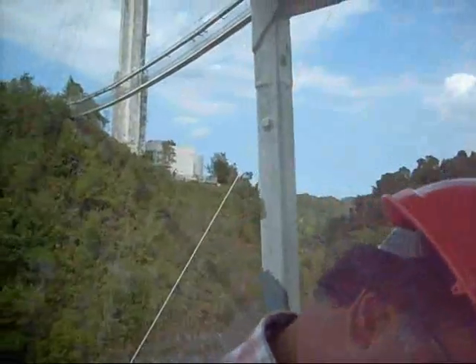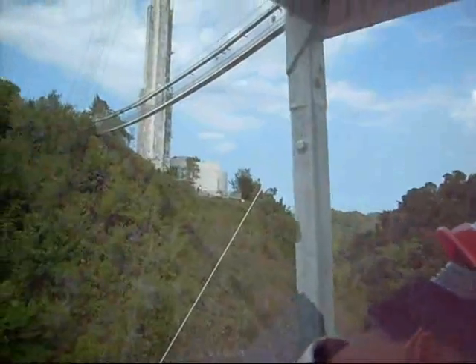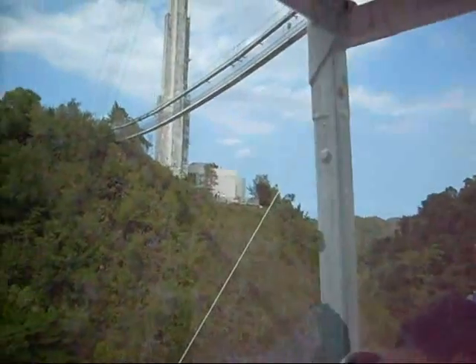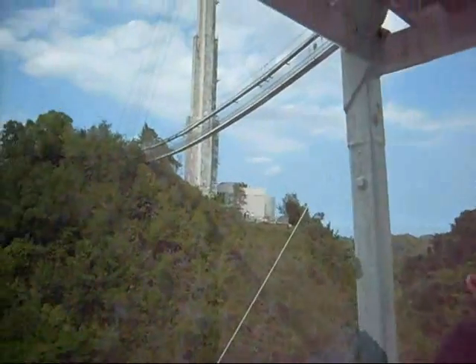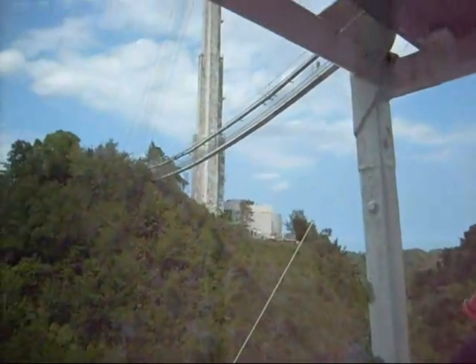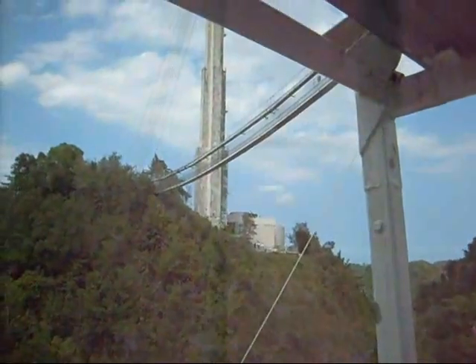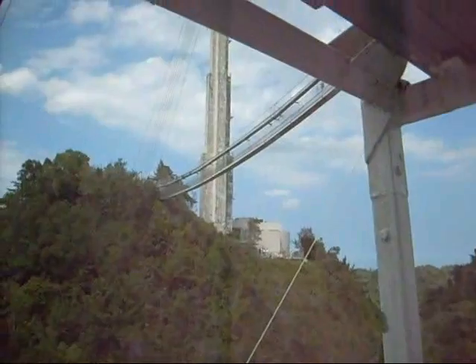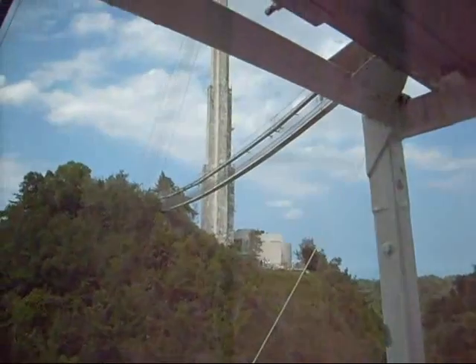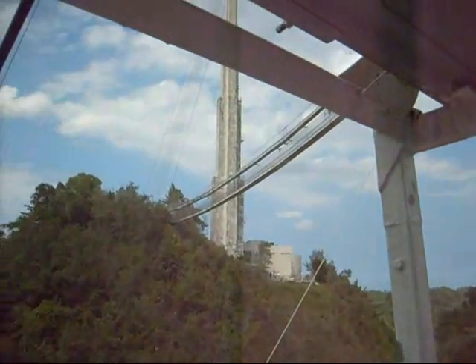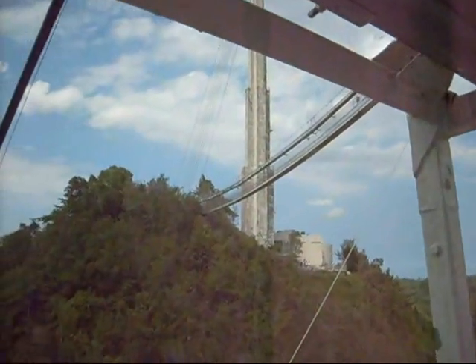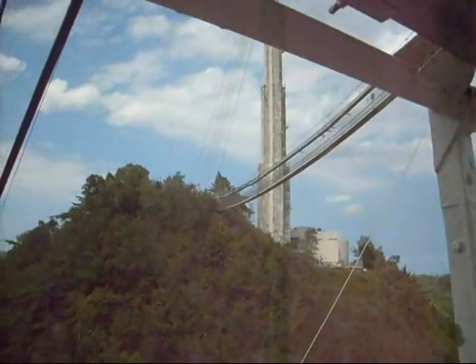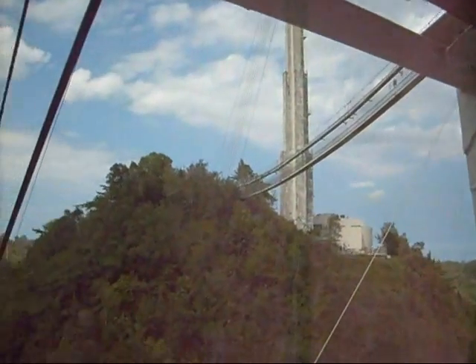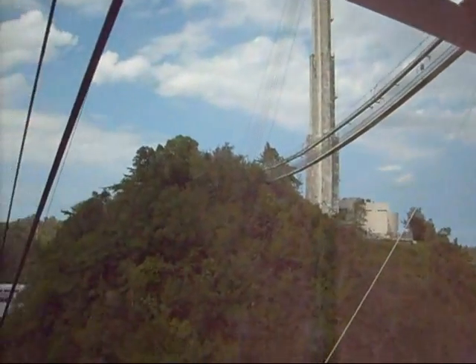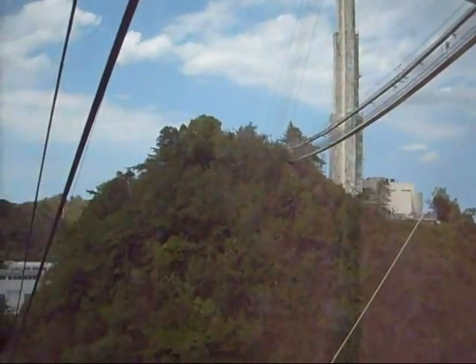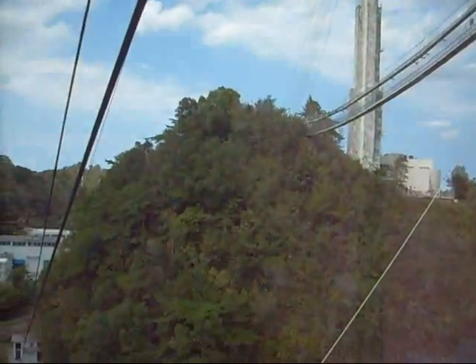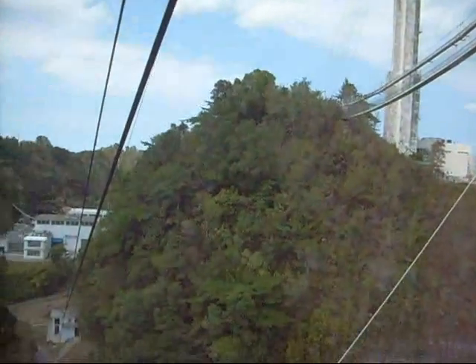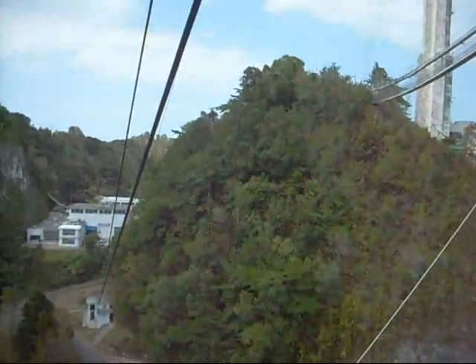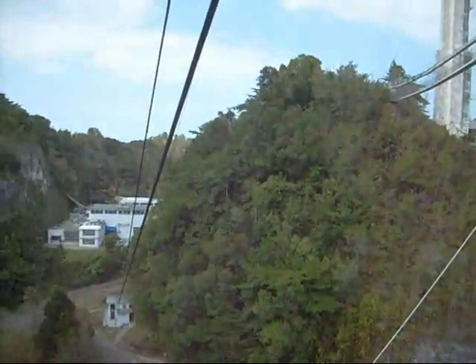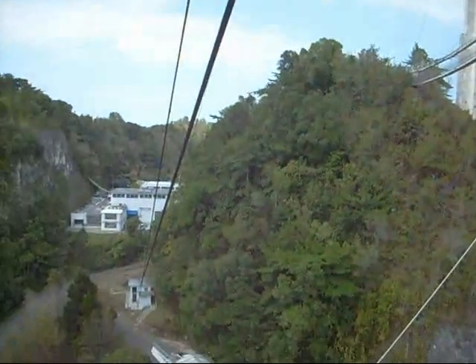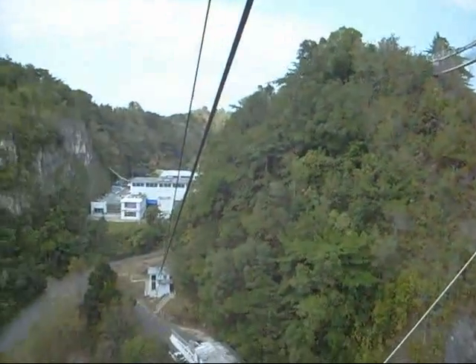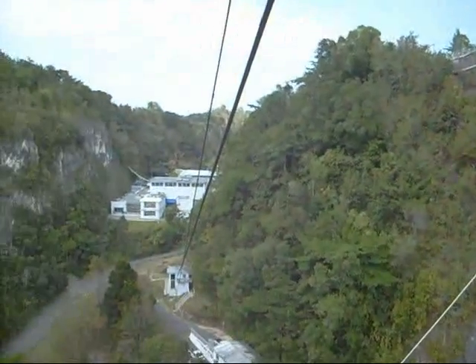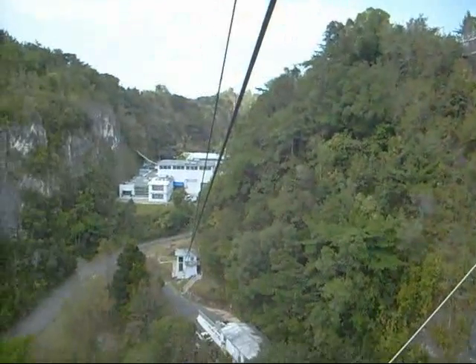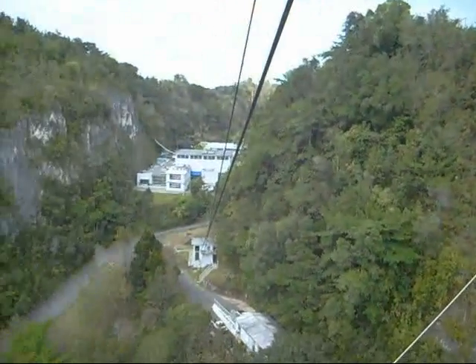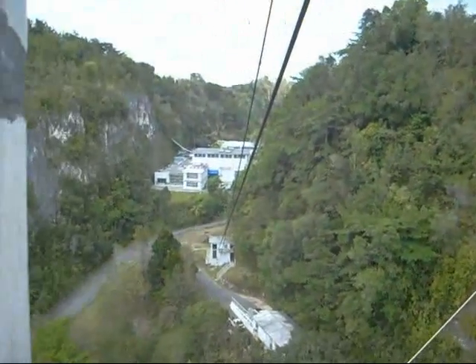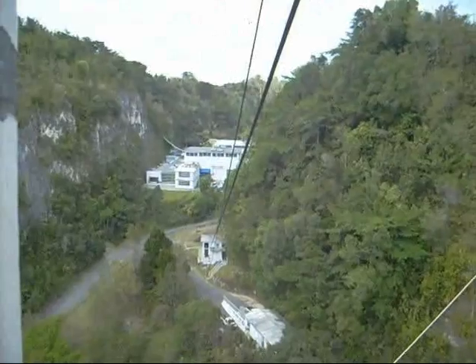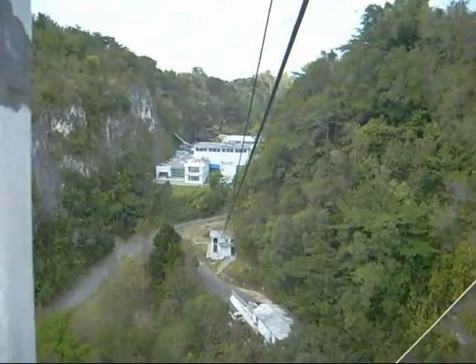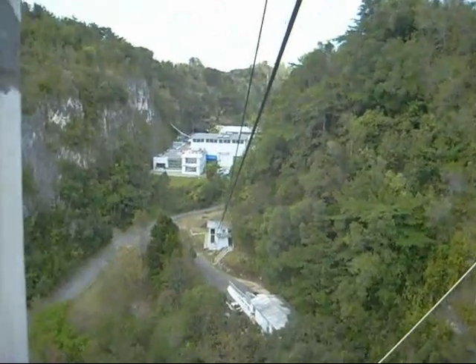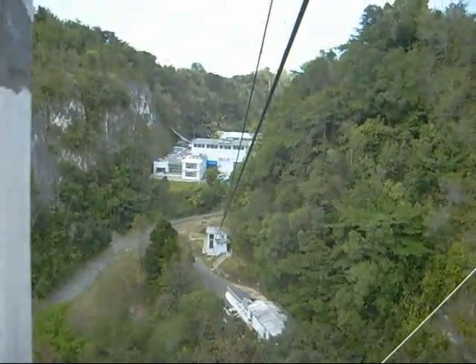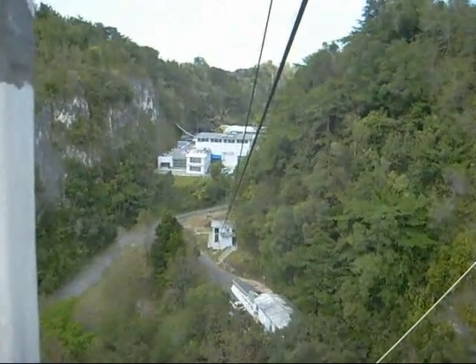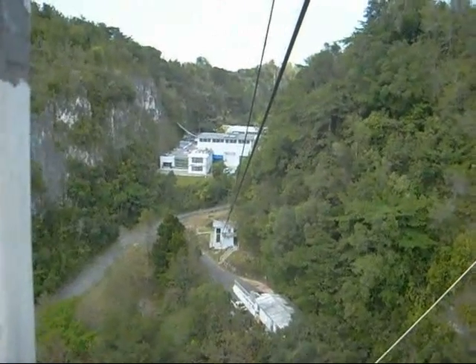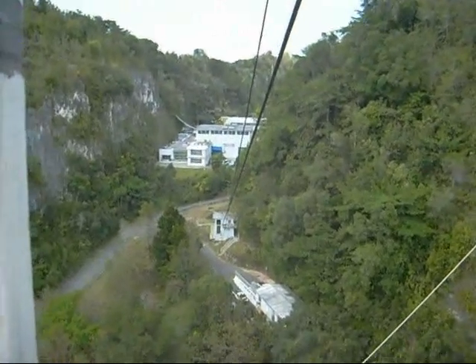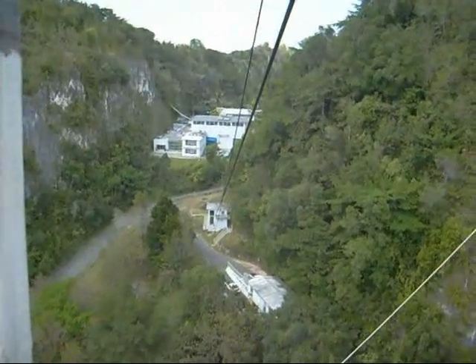Looking behind us from the cable car, you can see the visitor's center at the top of the hill and the cable car house, telescope control room, and scientist's offices at the bottom.